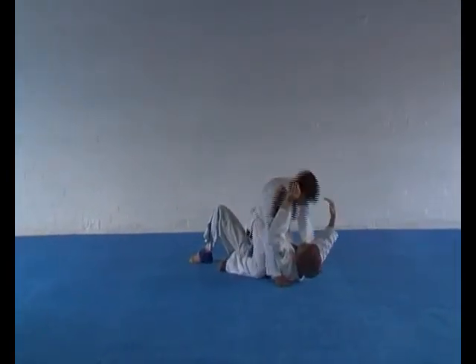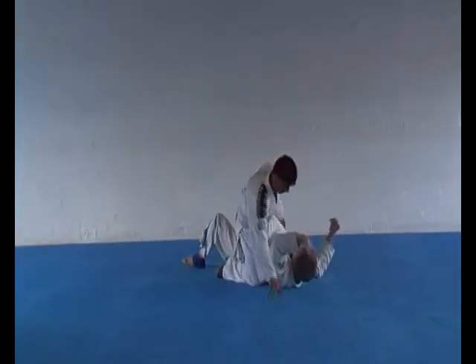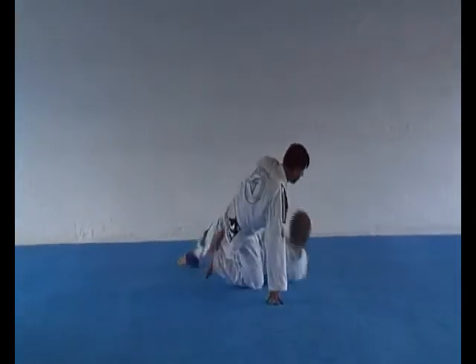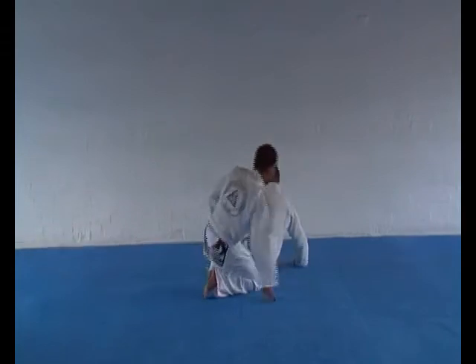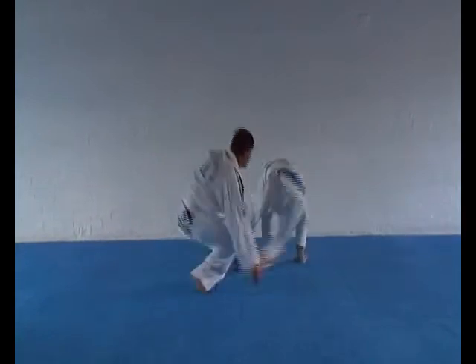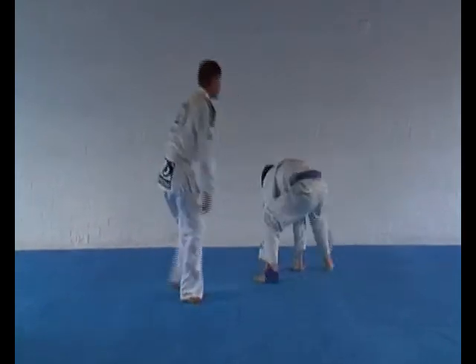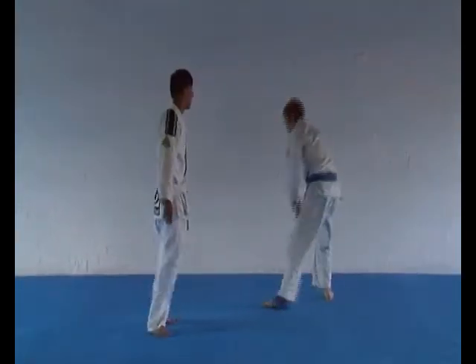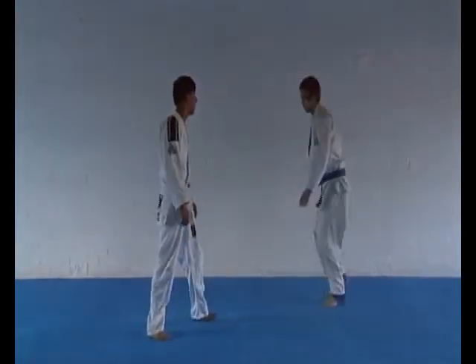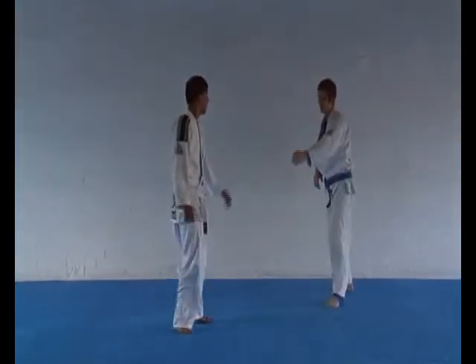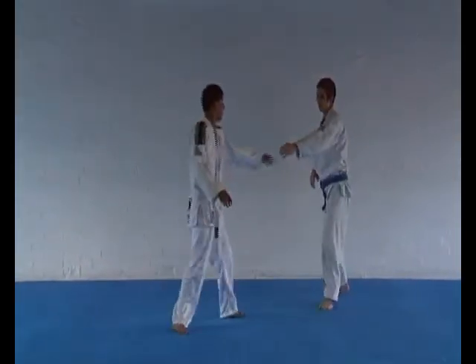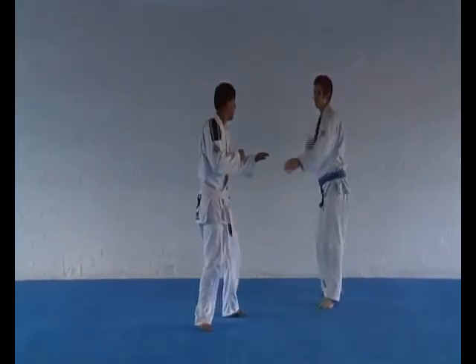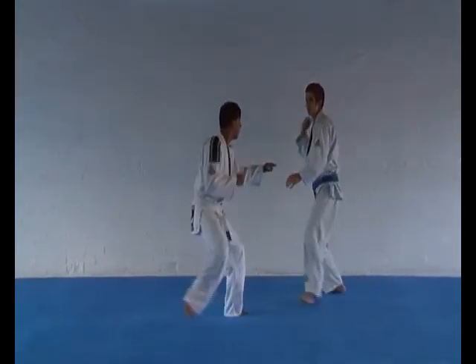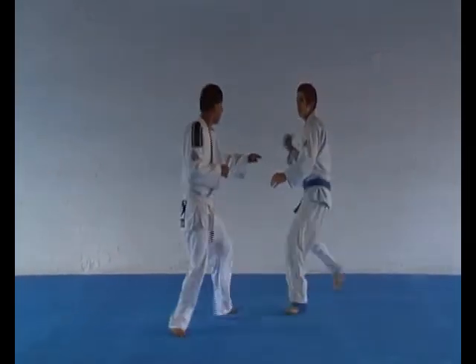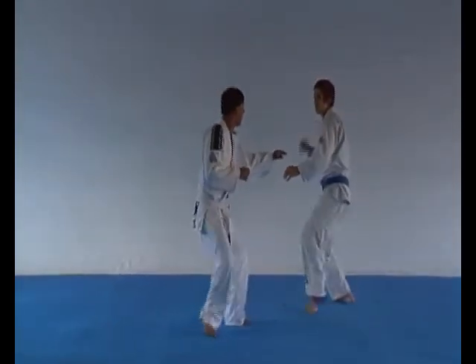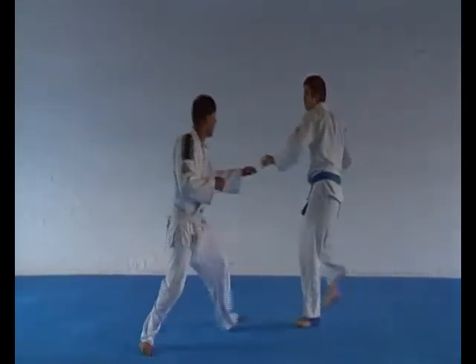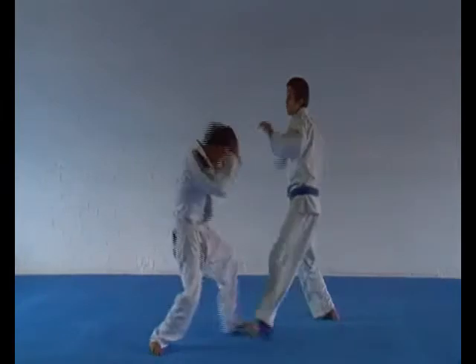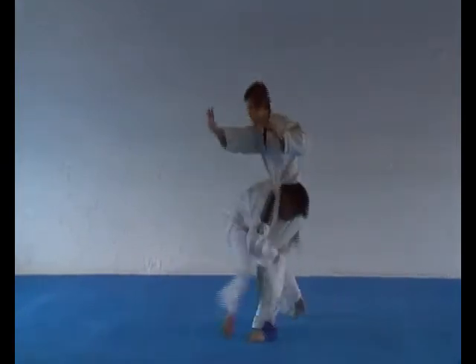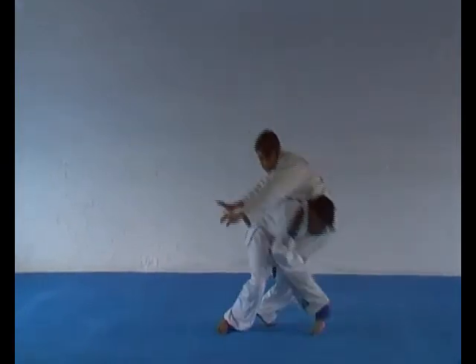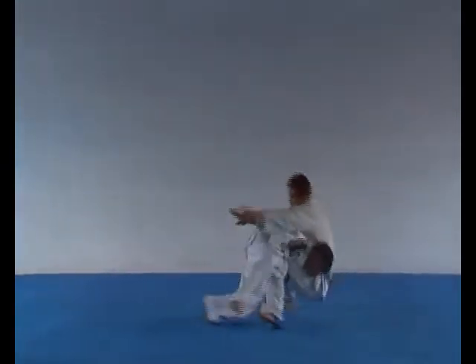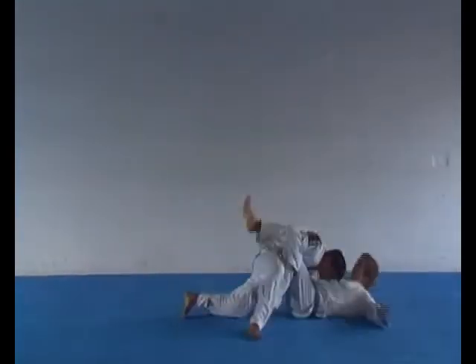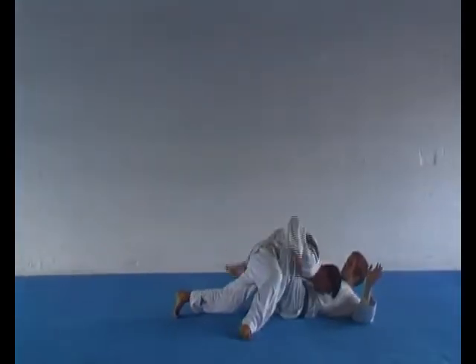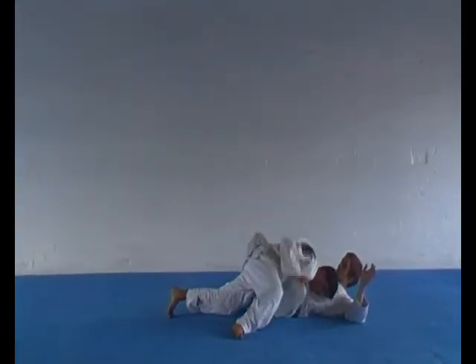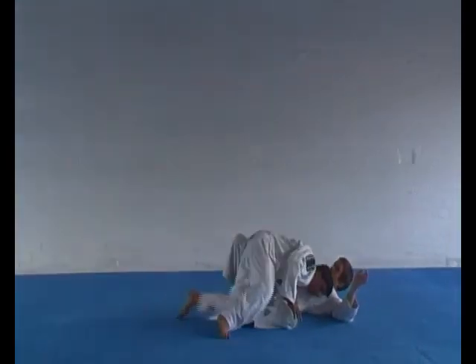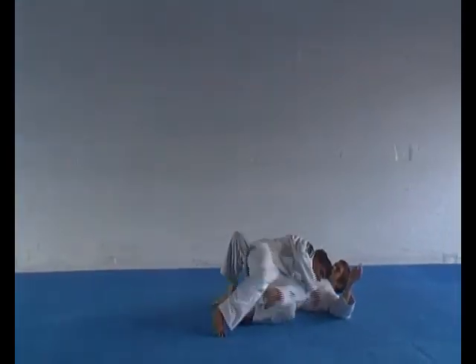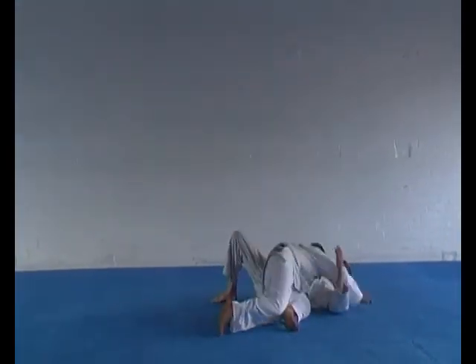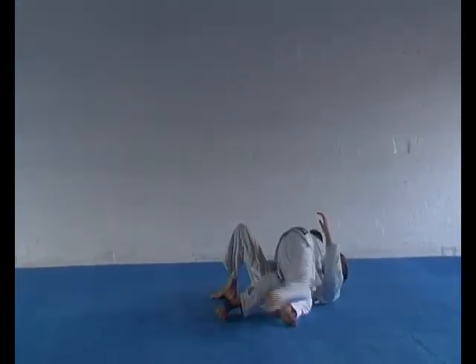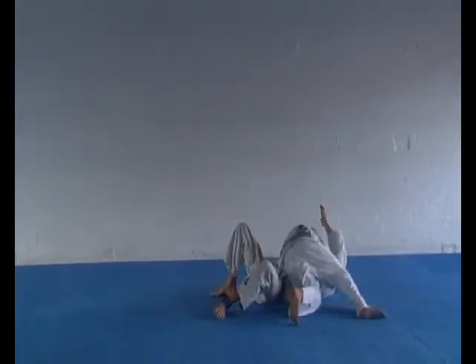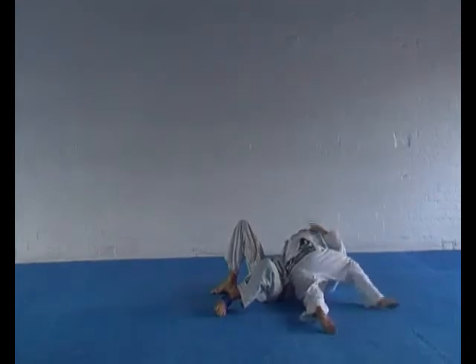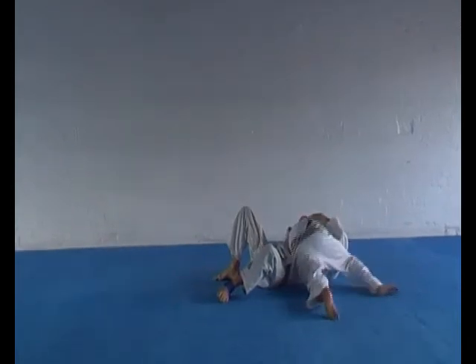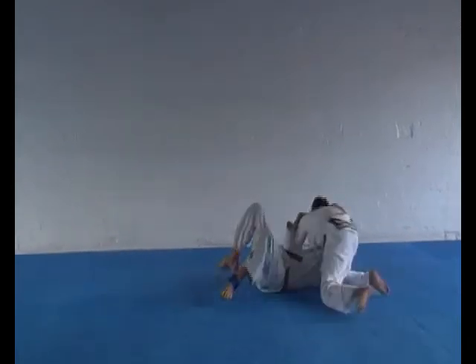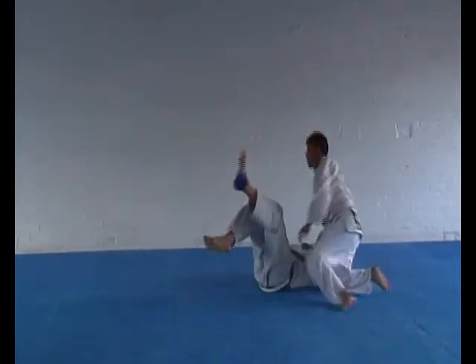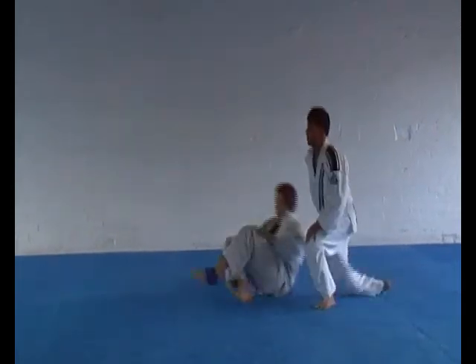A double leg takedown against an aggressive opponent please. Good. Conservative opponent please.